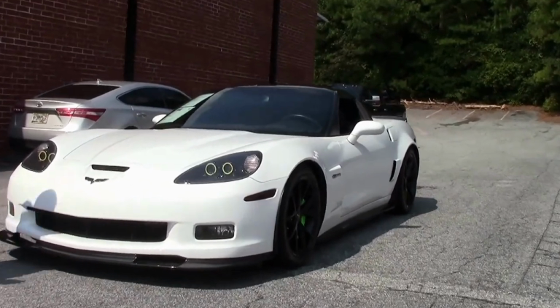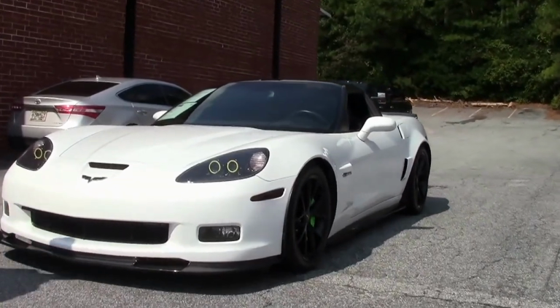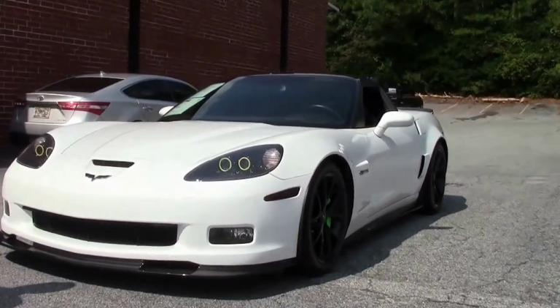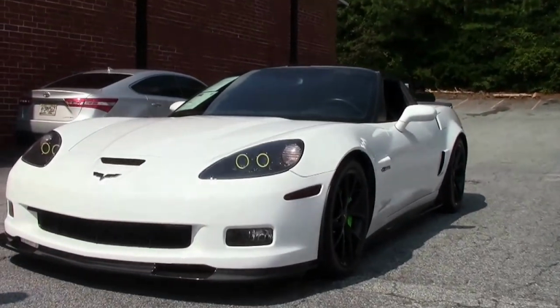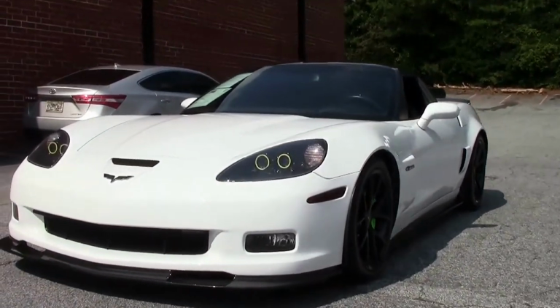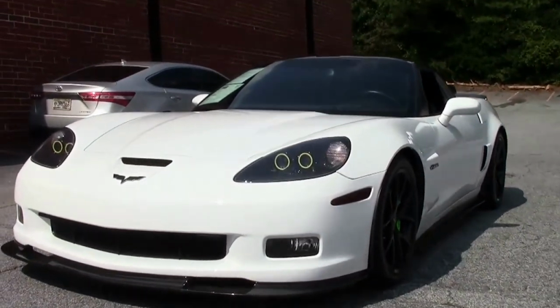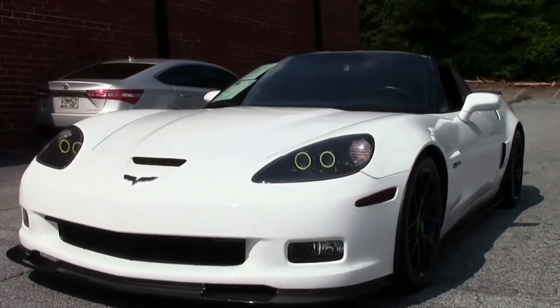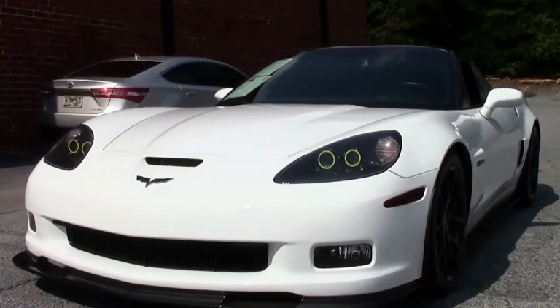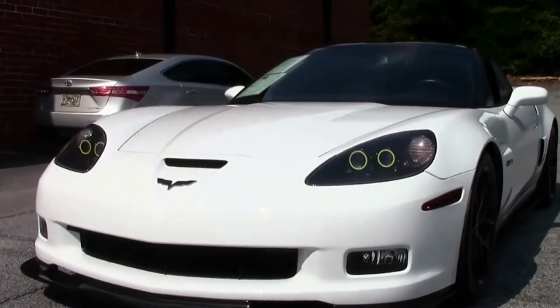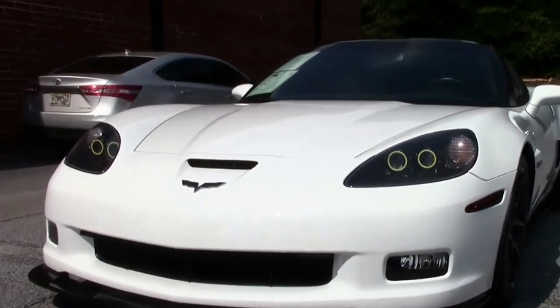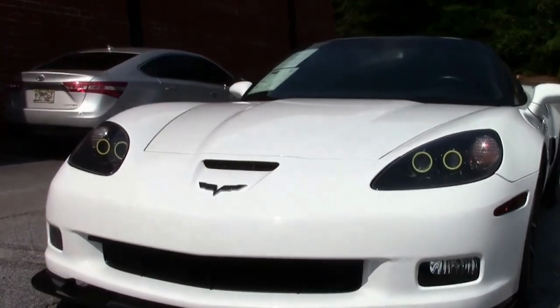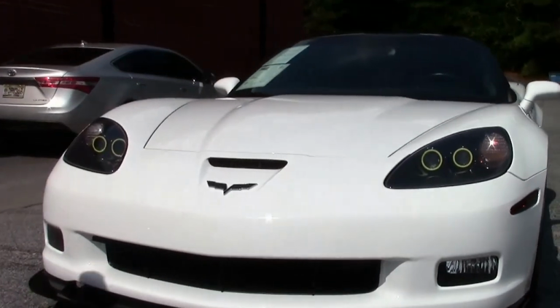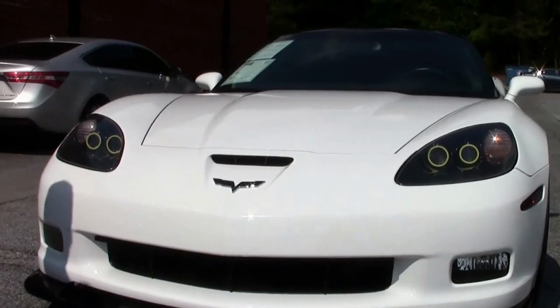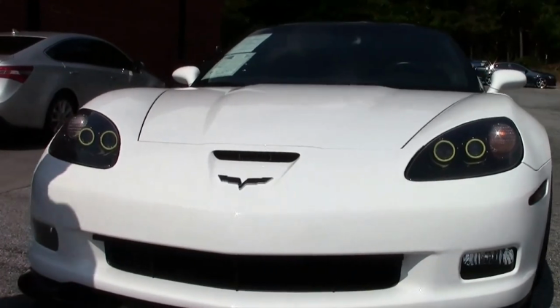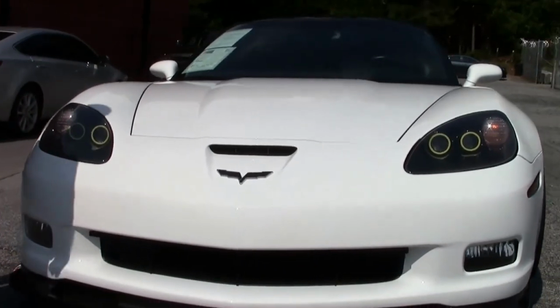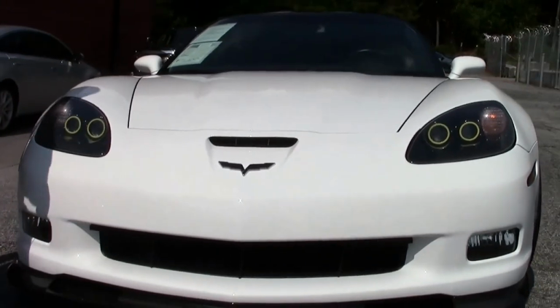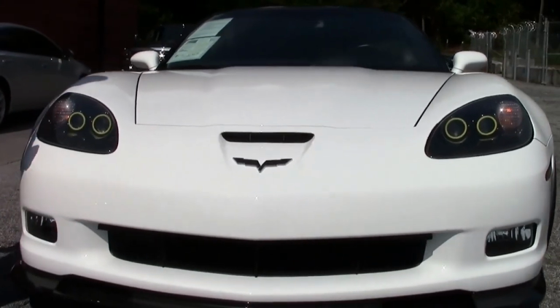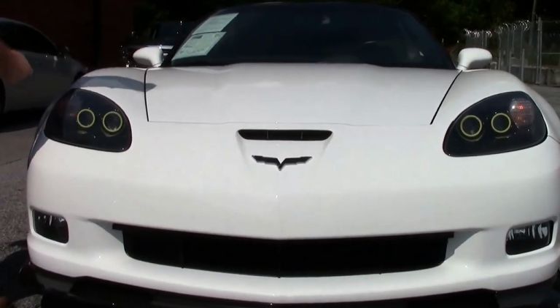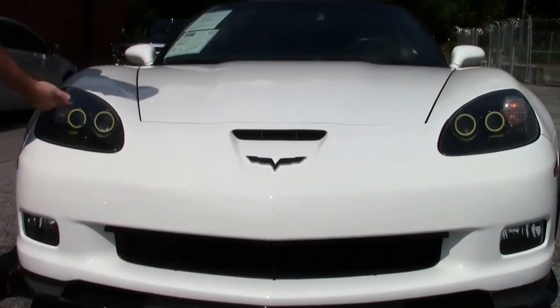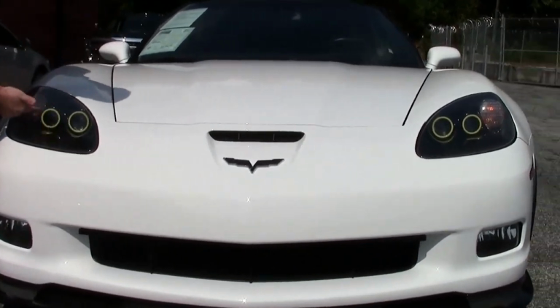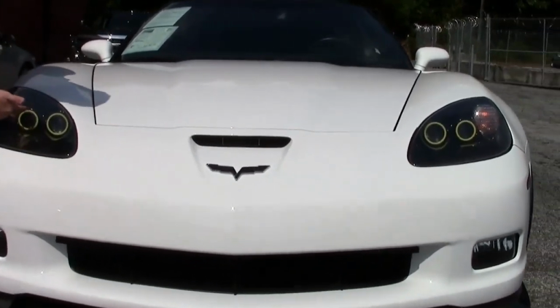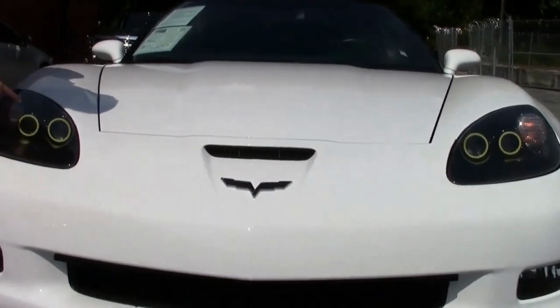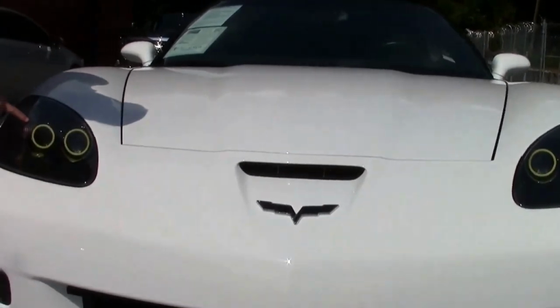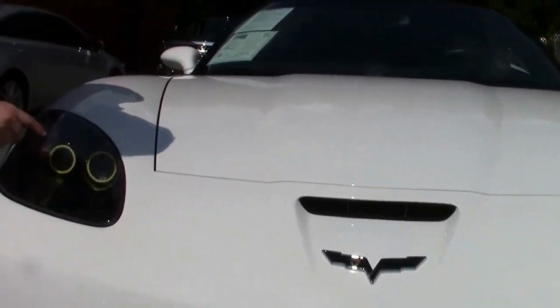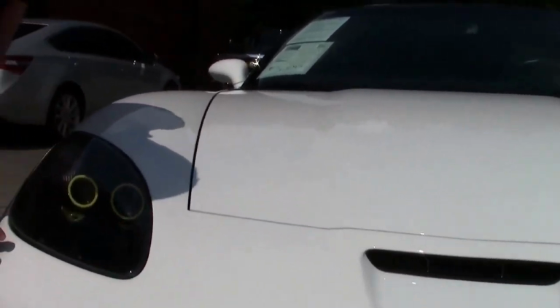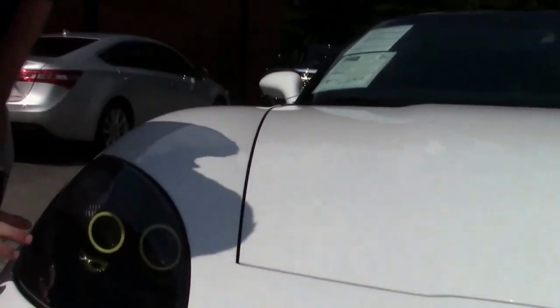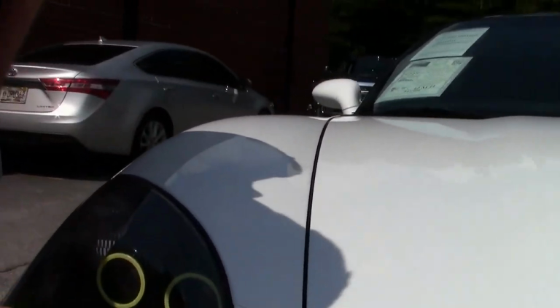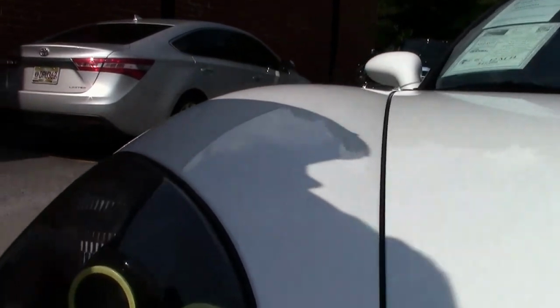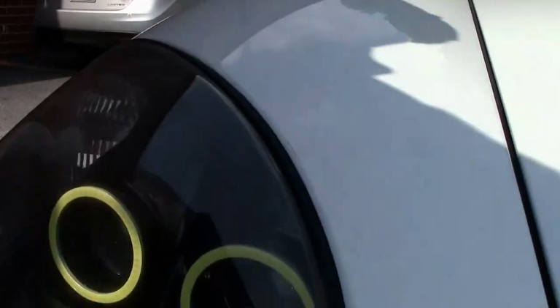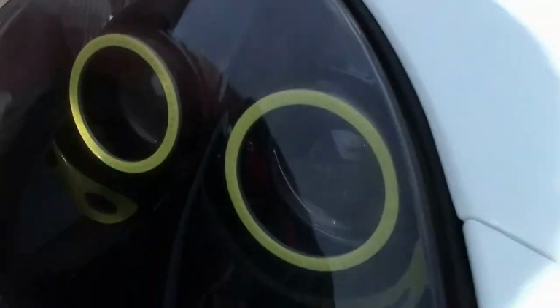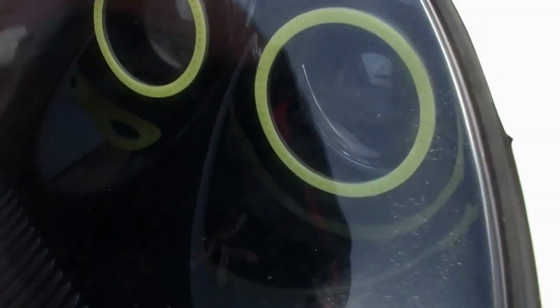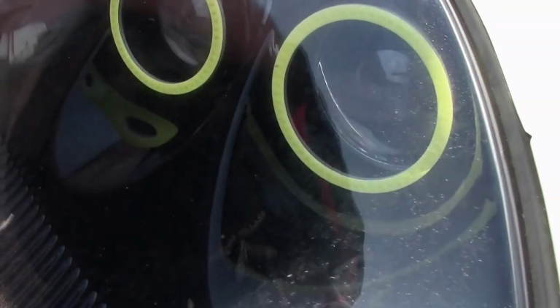It is a beautiful car with only 14,000 miles on it. As we can see, there's been some things that have been added — the rings around the headlights have been blacked out.